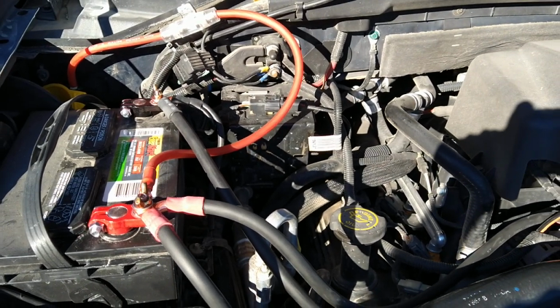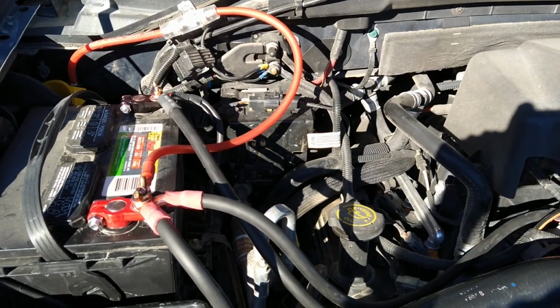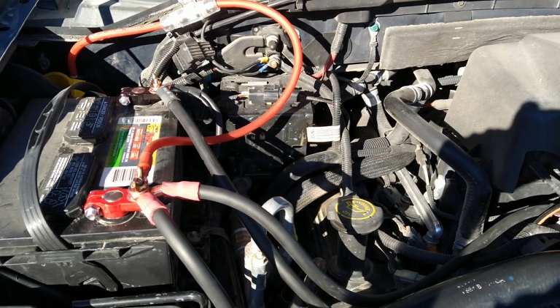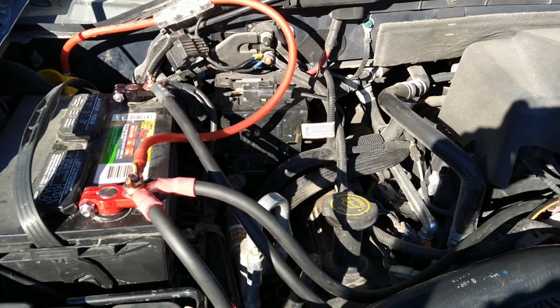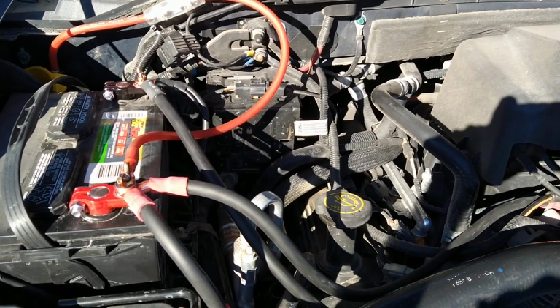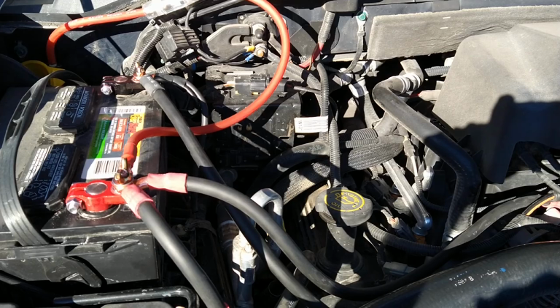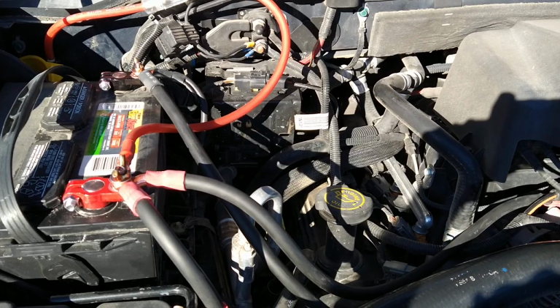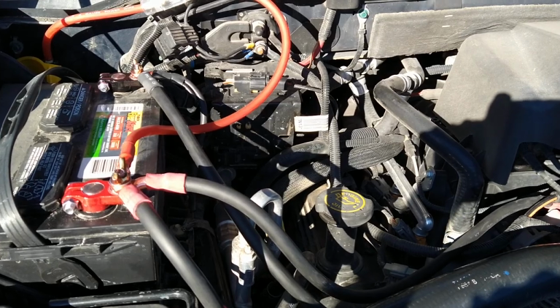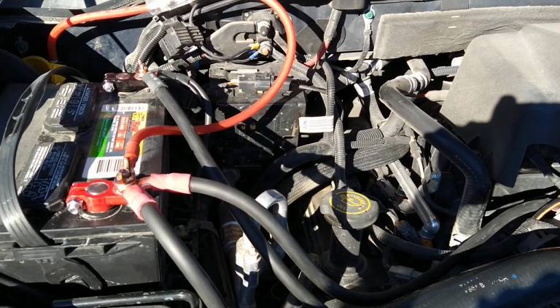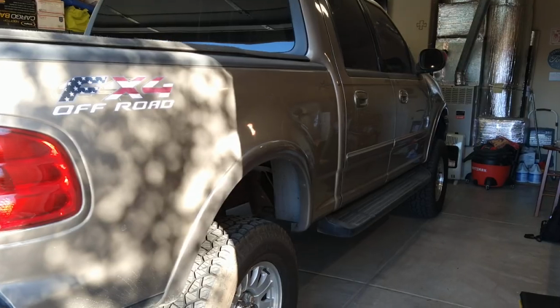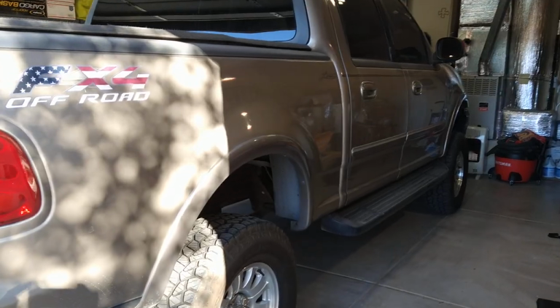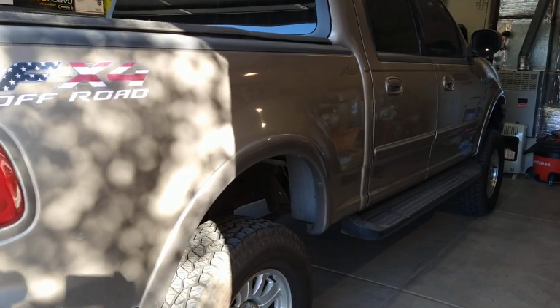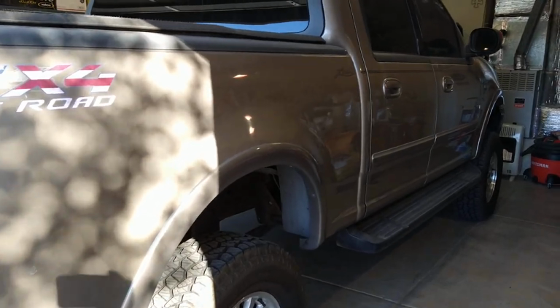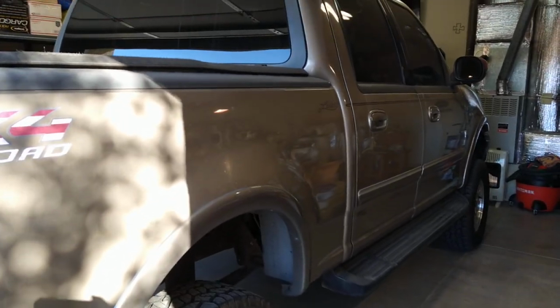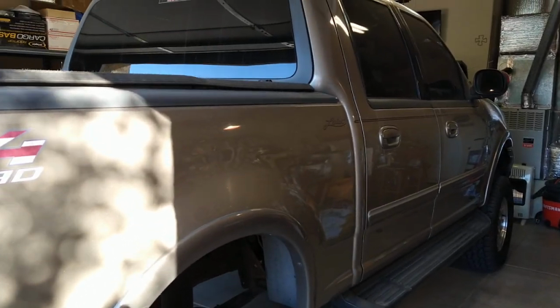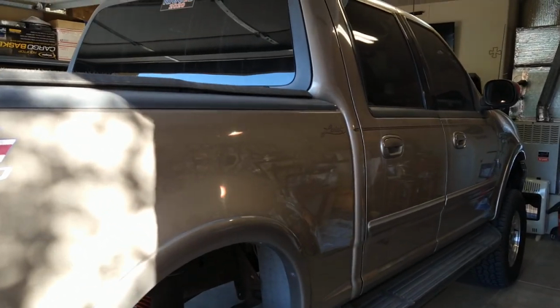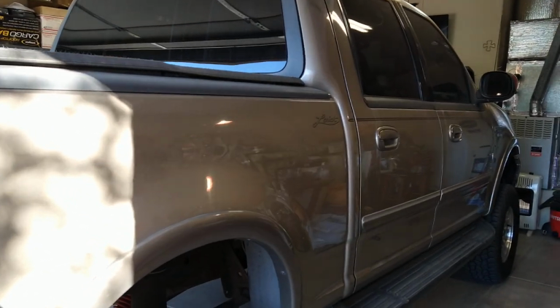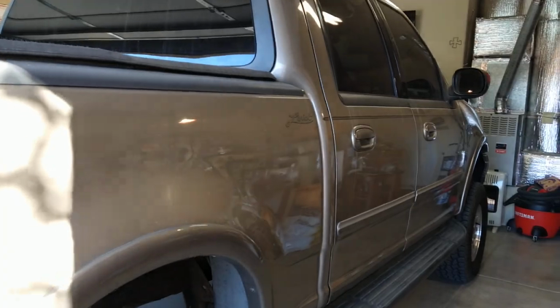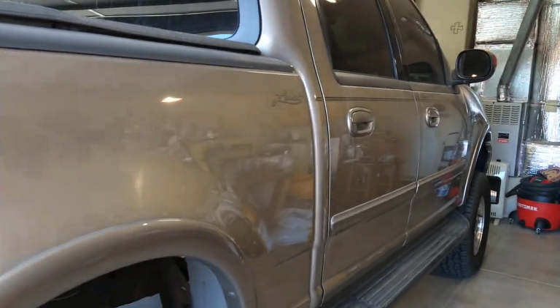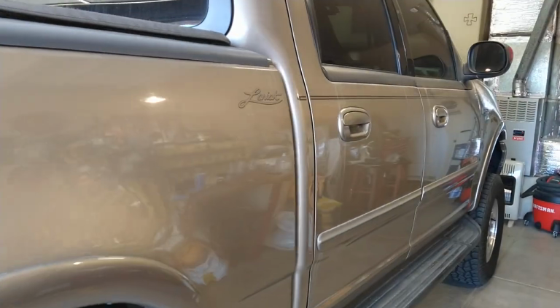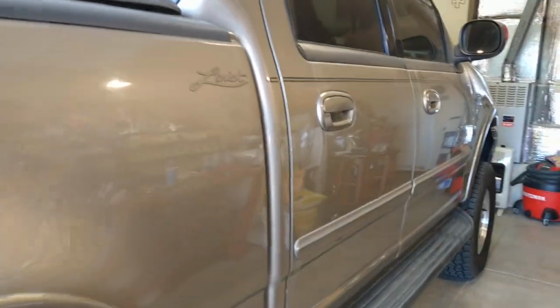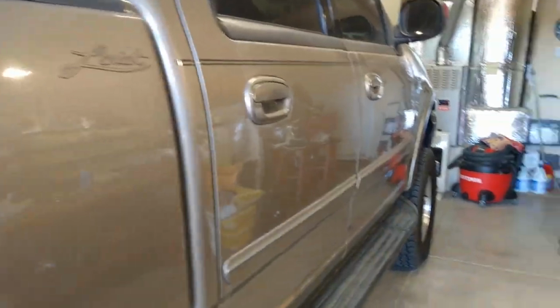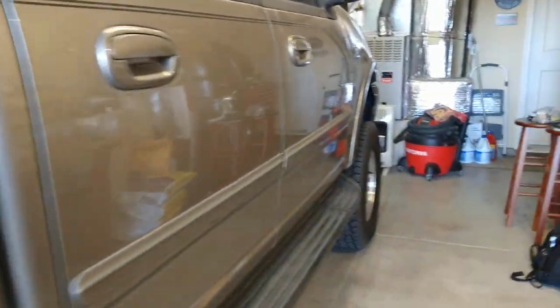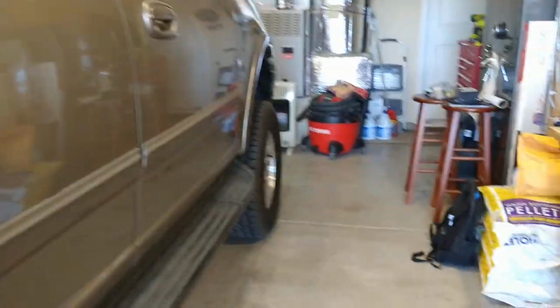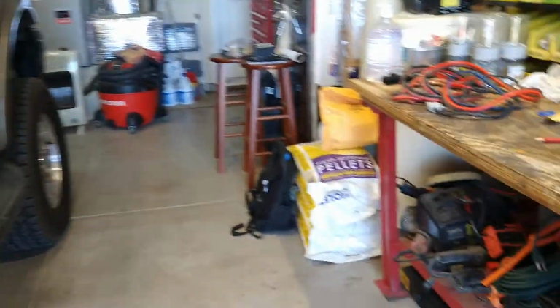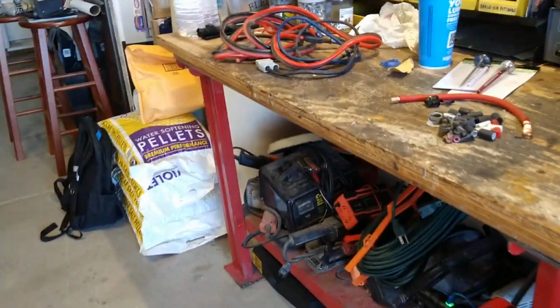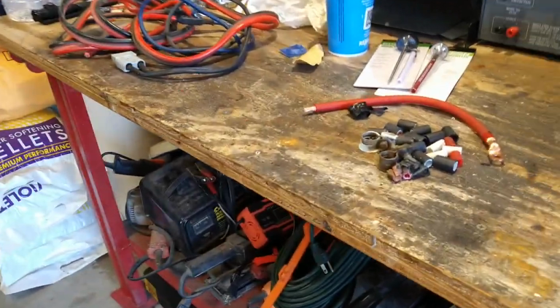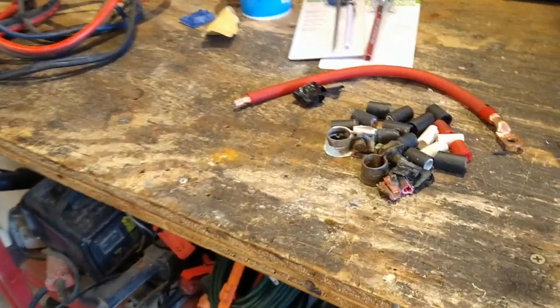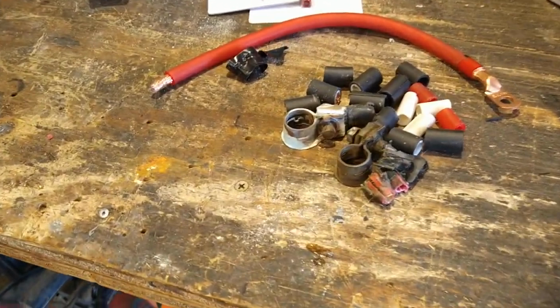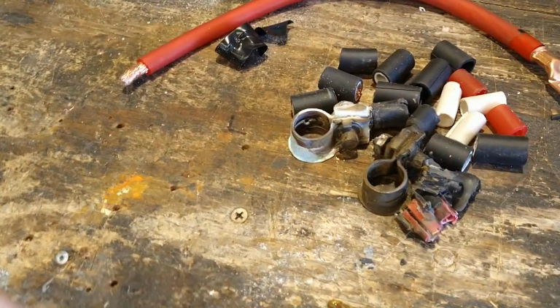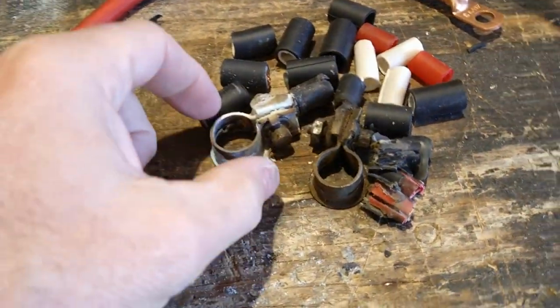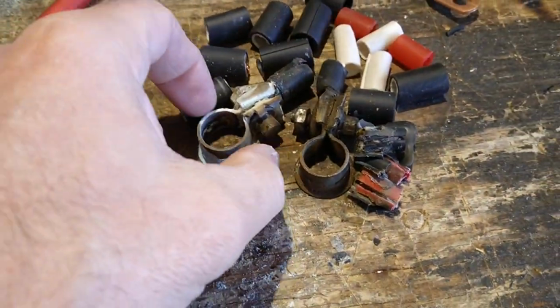I'm about to do the F-150 here in a second. I've got the F-150 in the garage and I'm going to do the same exact thing to it — I bought more welding wire. Let me show you what I'm talking about with those battery lugs.